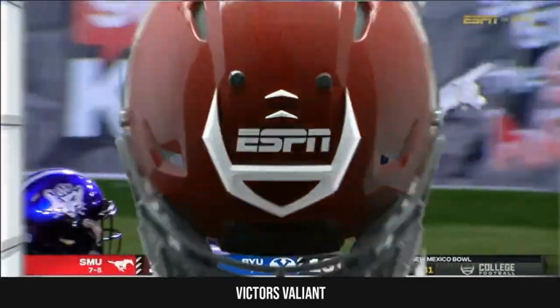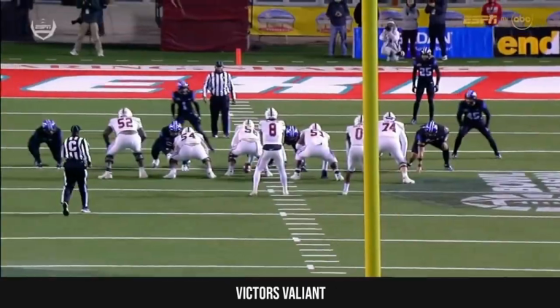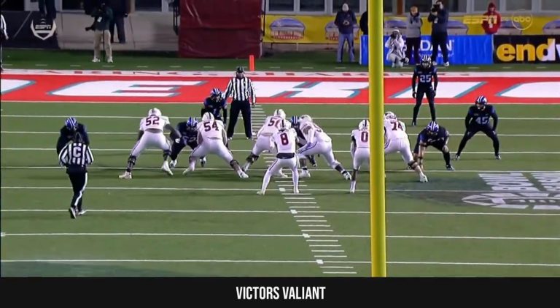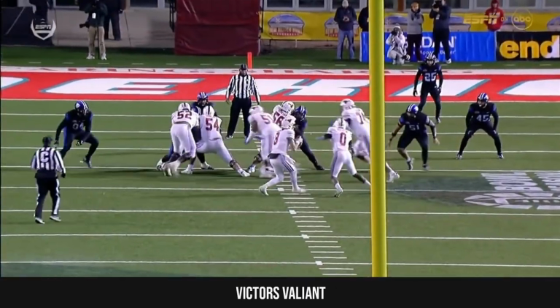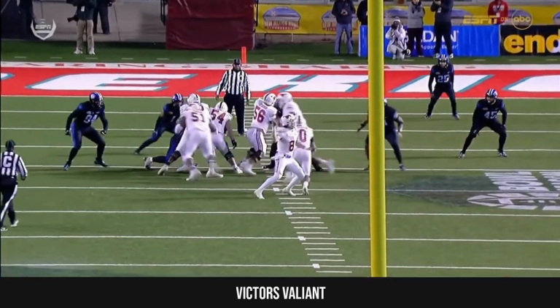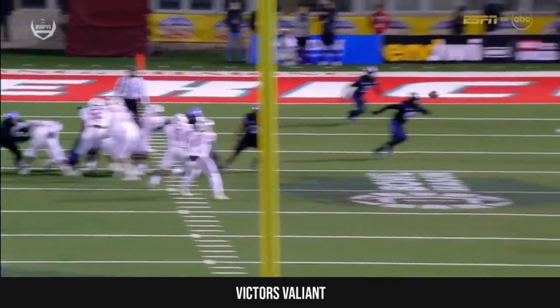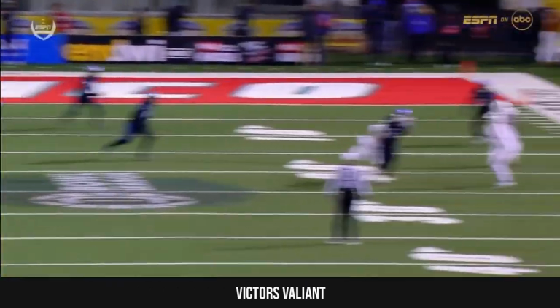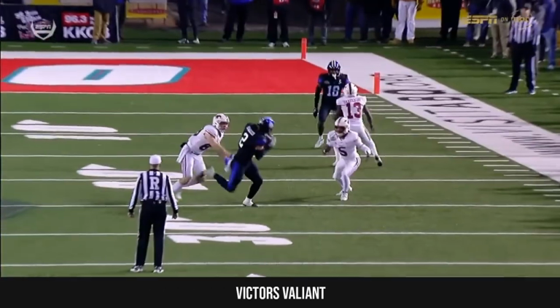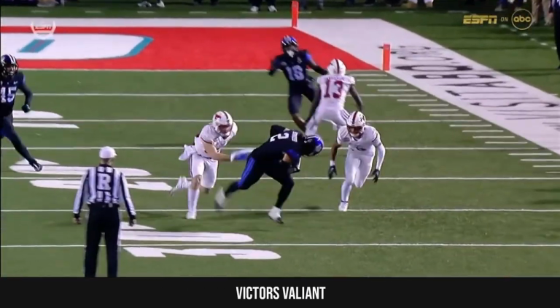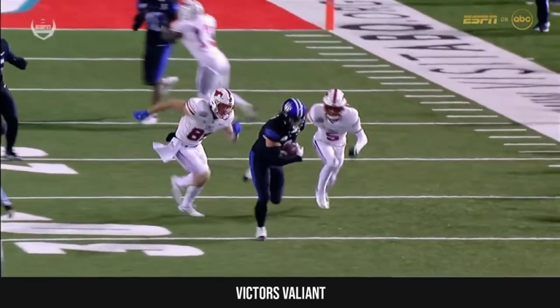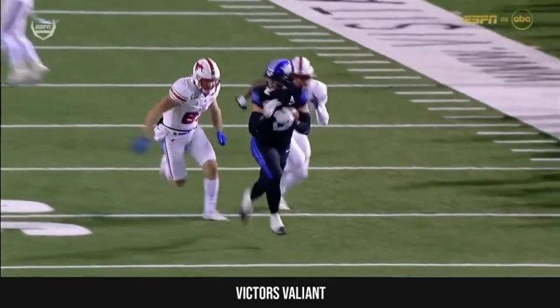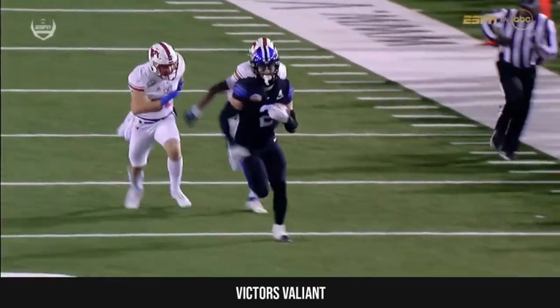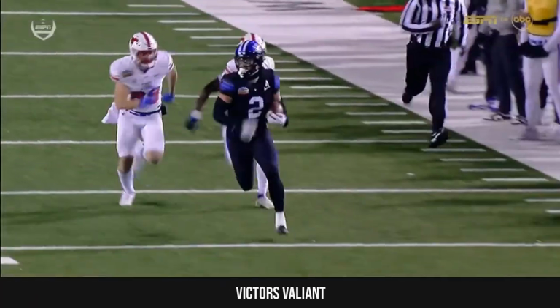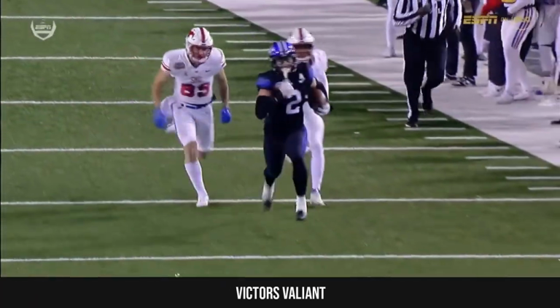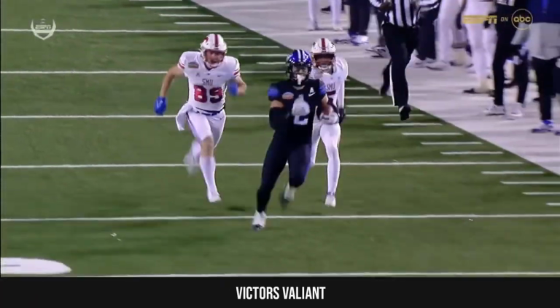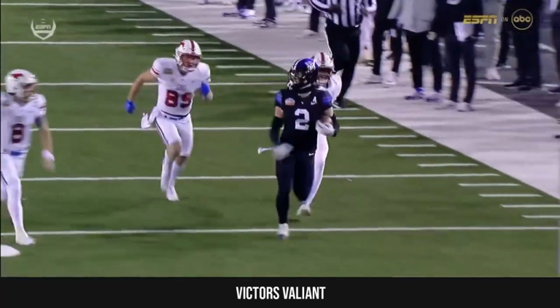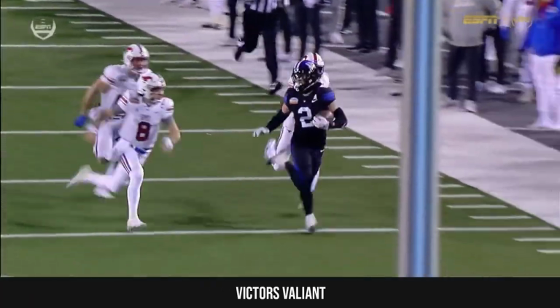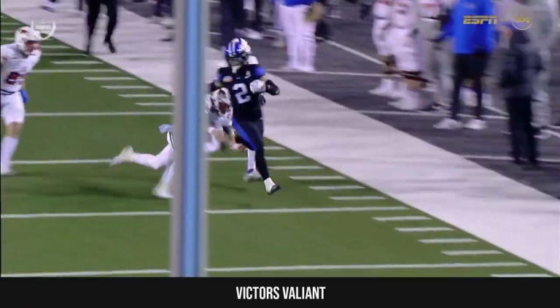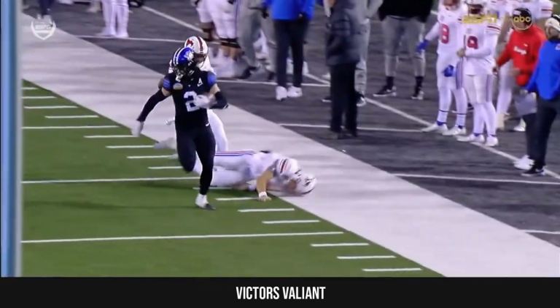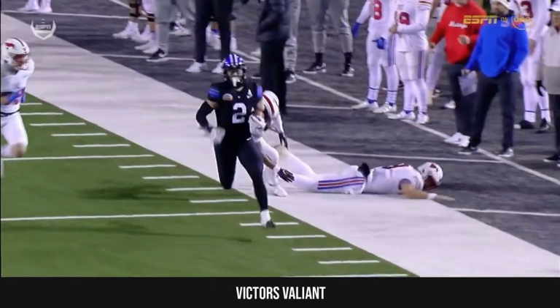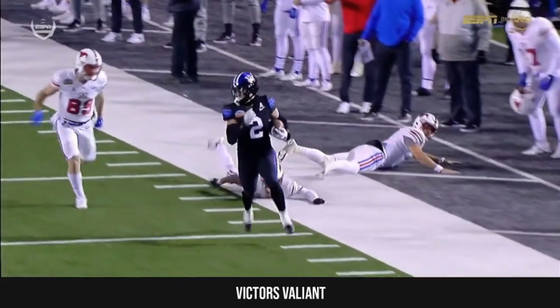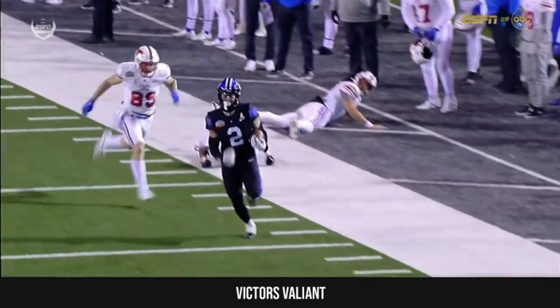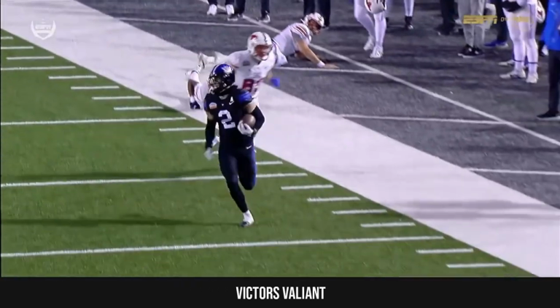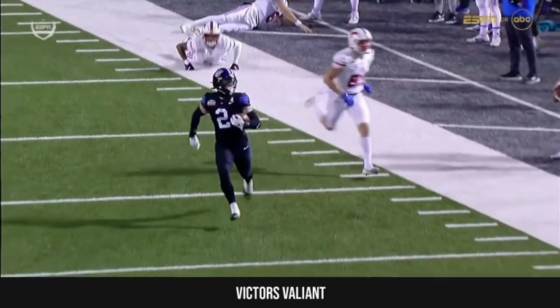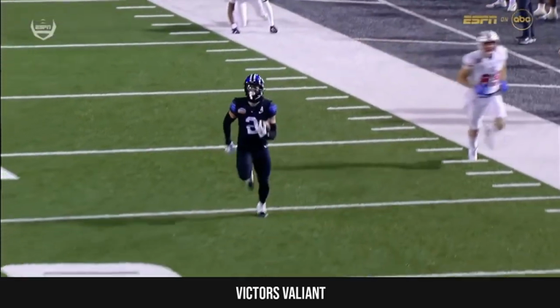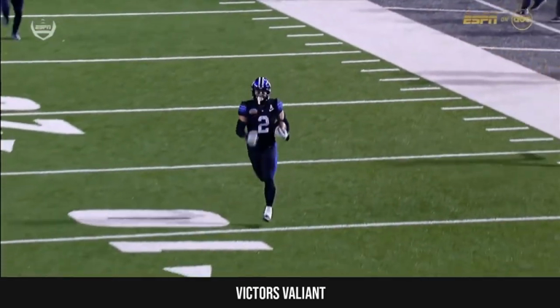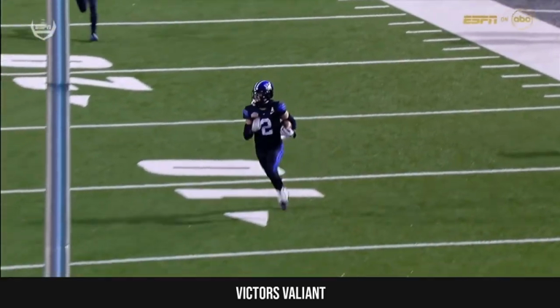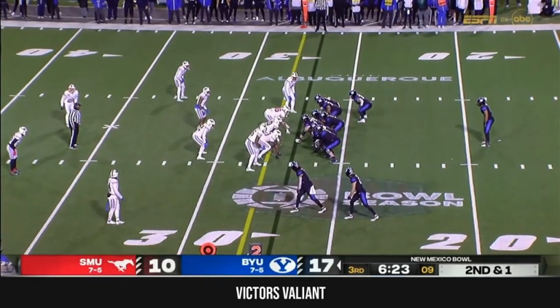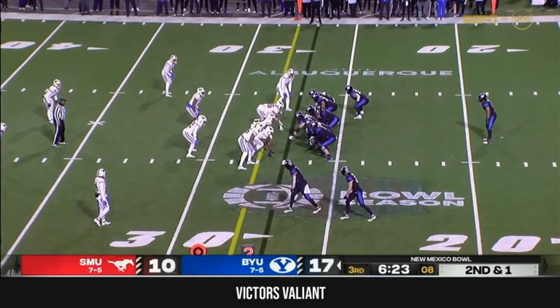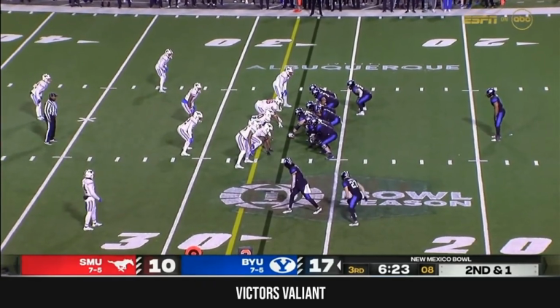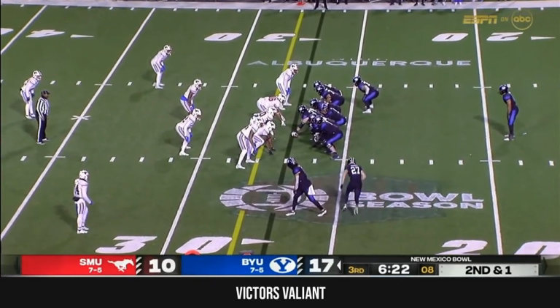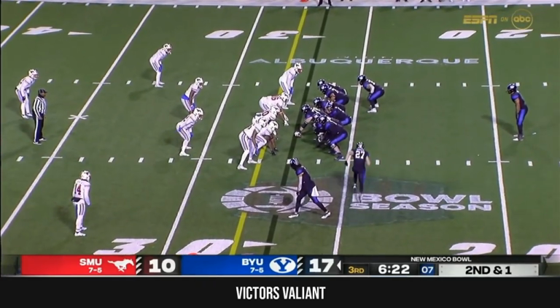One of those quick little smoke throws out to the side — you can call it a quick bubble screen. Reads it perfectly, jumps it and takes it for six the other way. He runs with some serious power and strength.